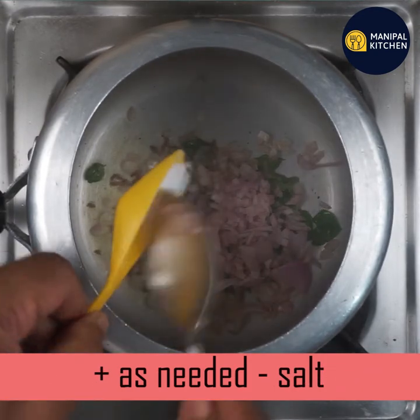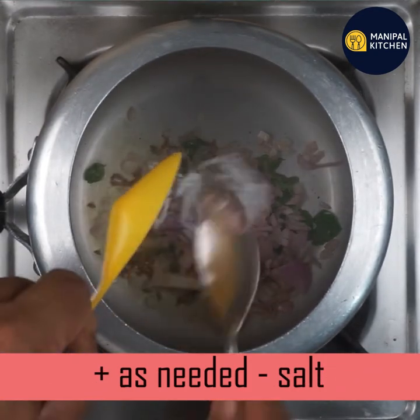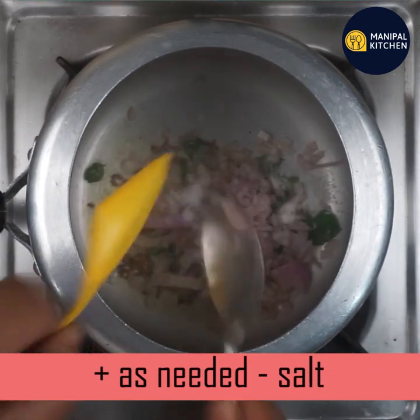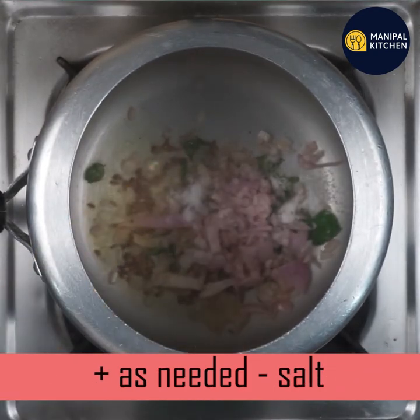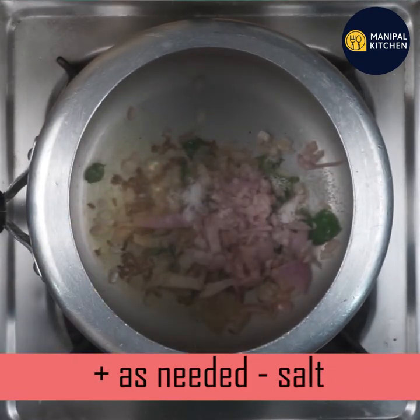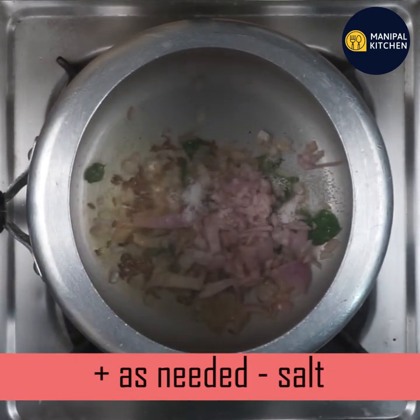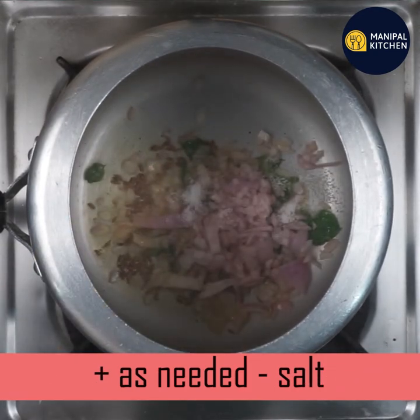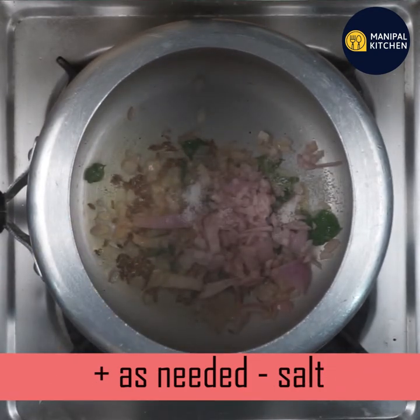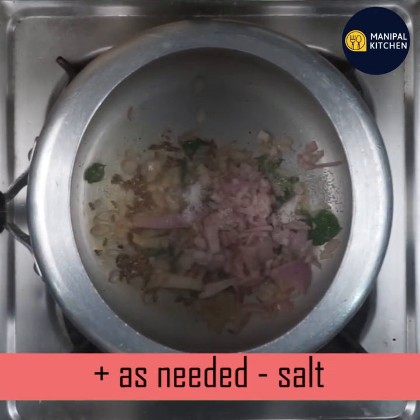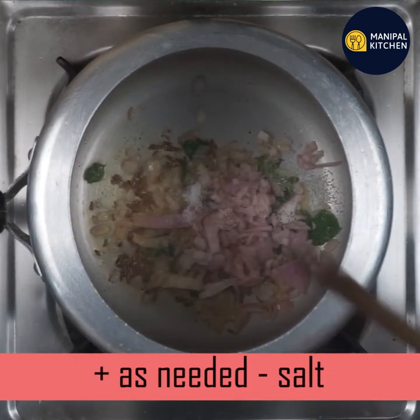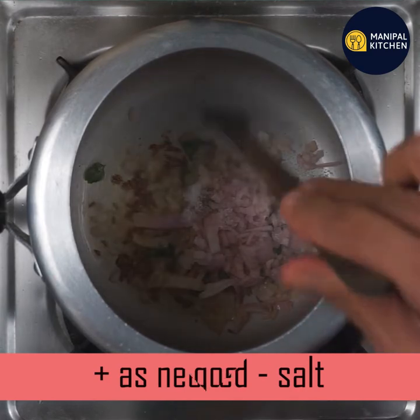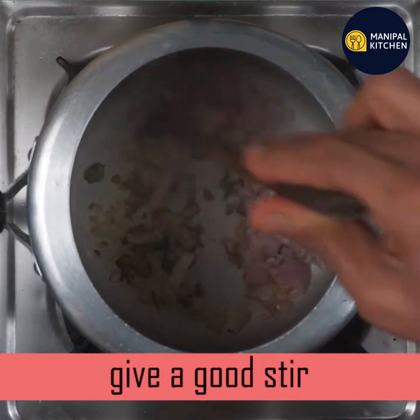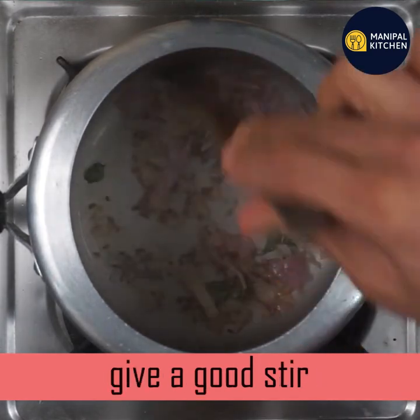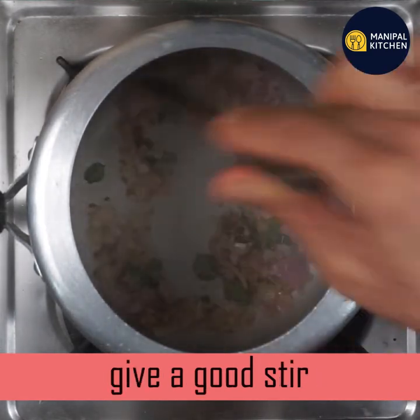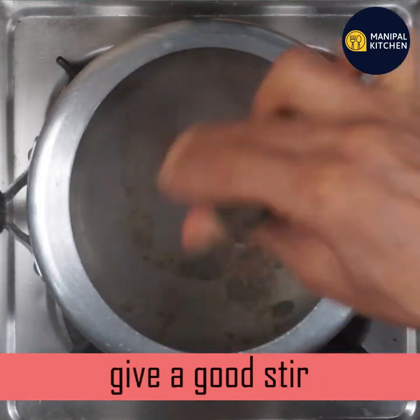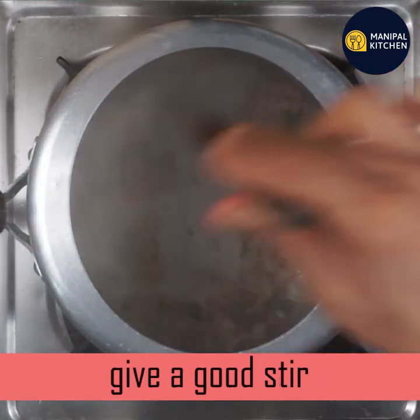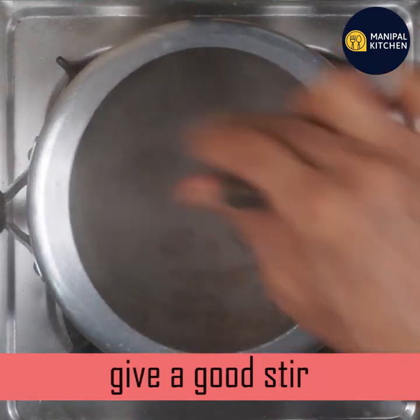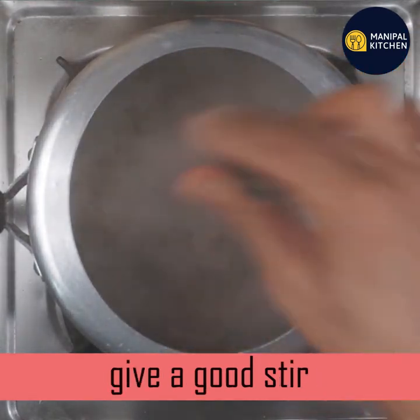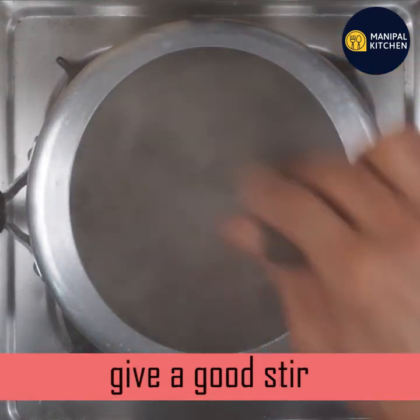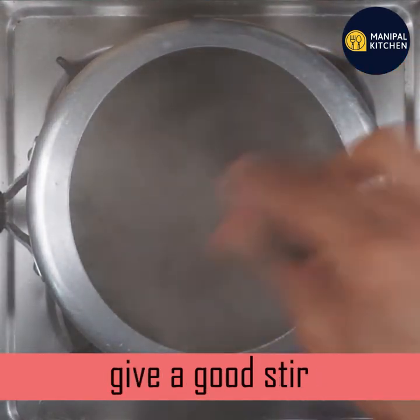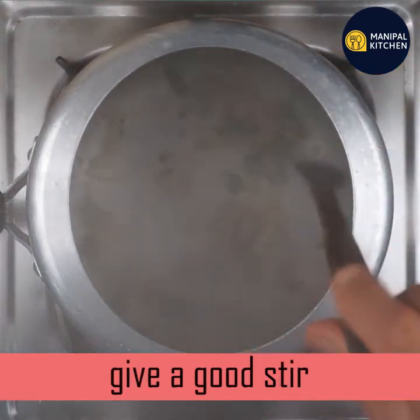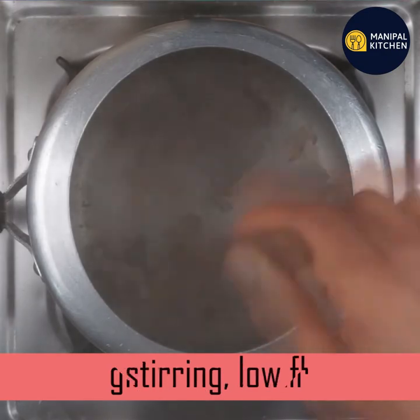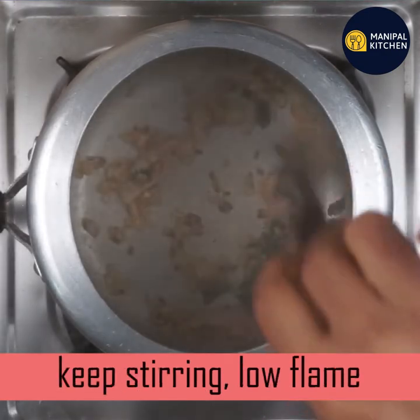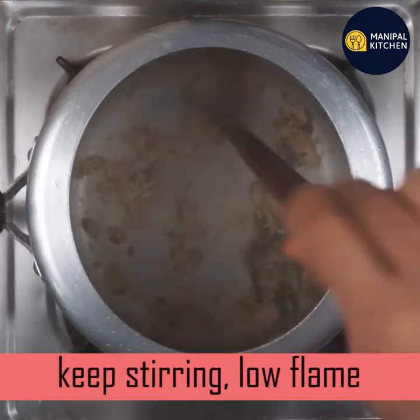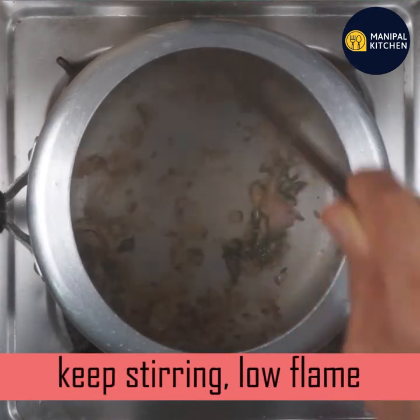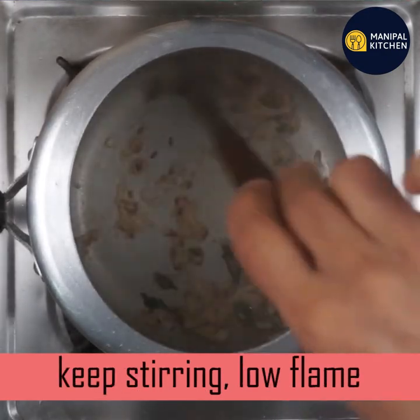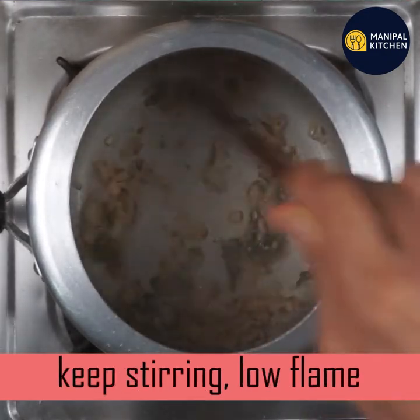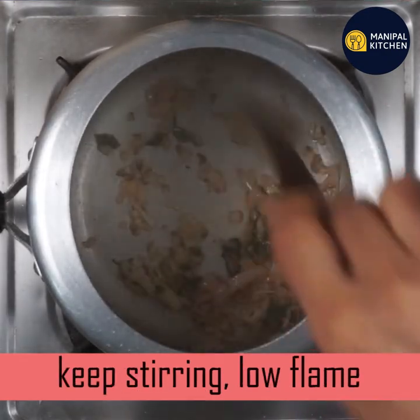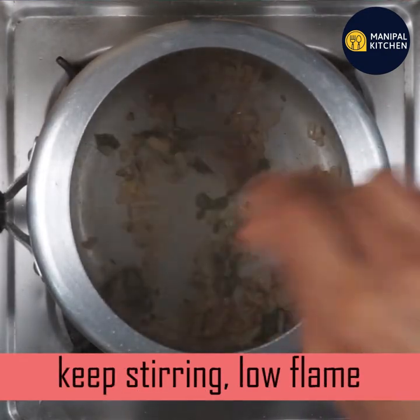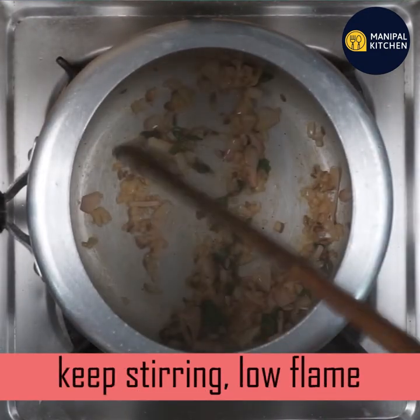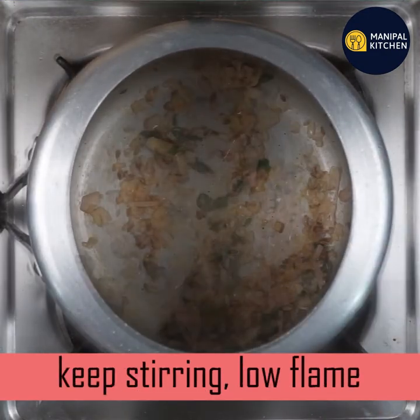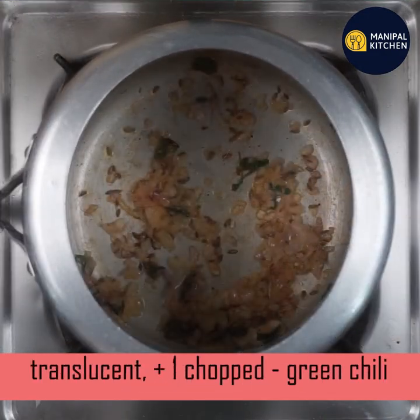We will put it on low heat until it is very translucent, very small. This is the flavor of the onion. Now I will mold it with my hands.